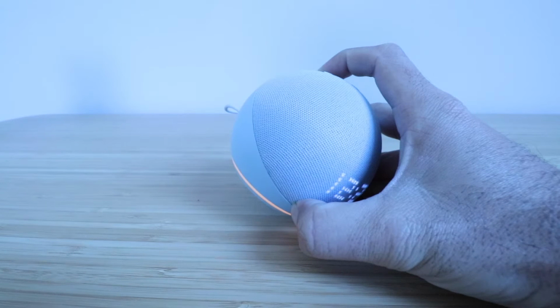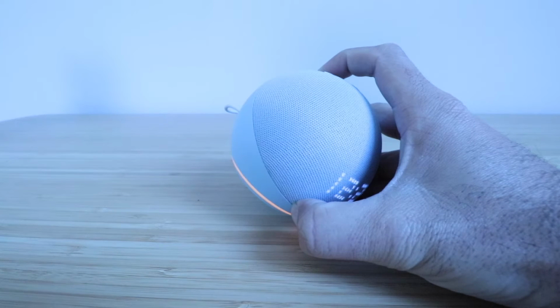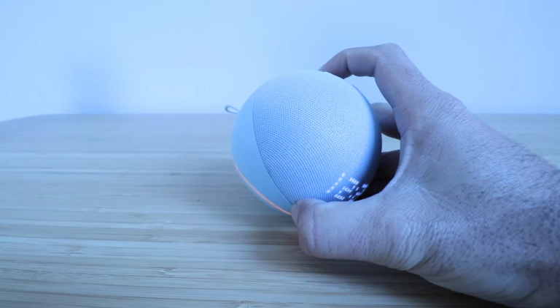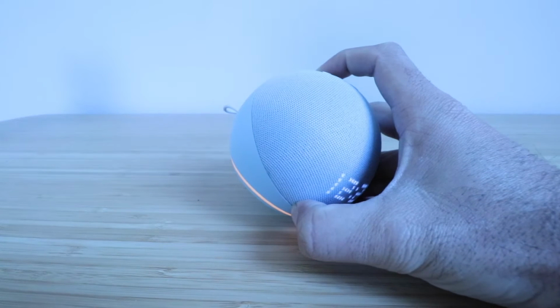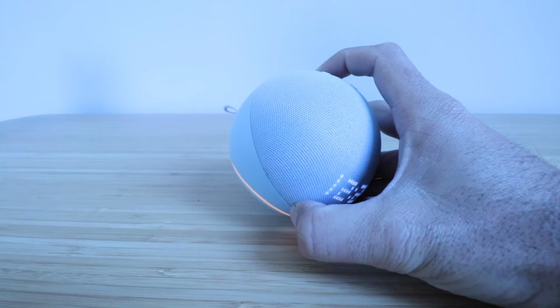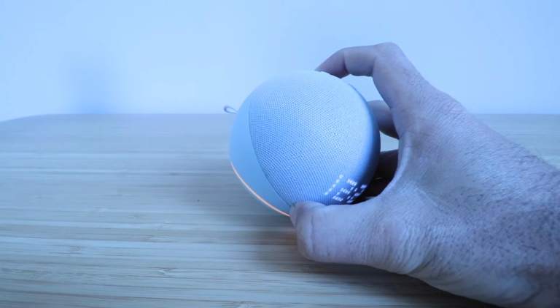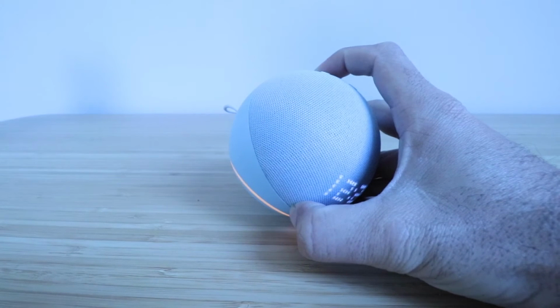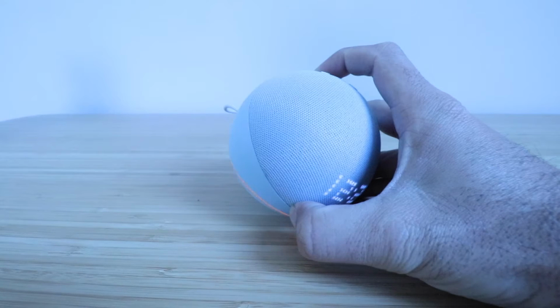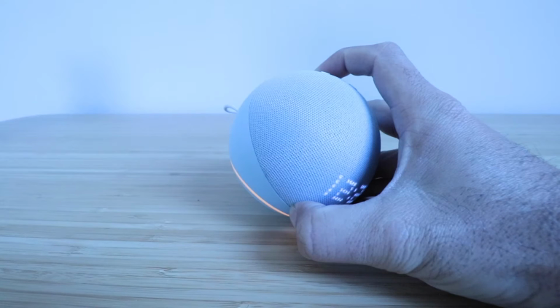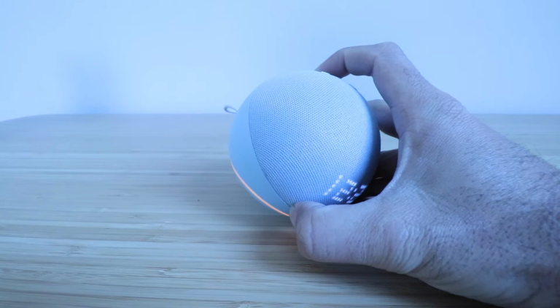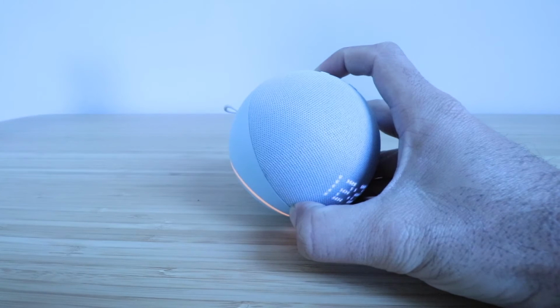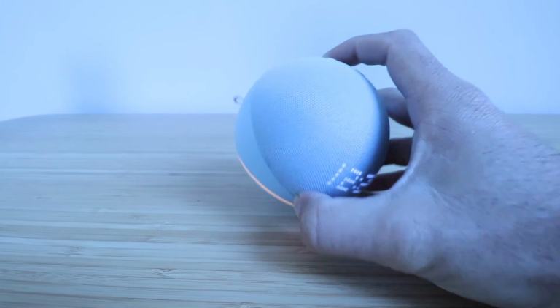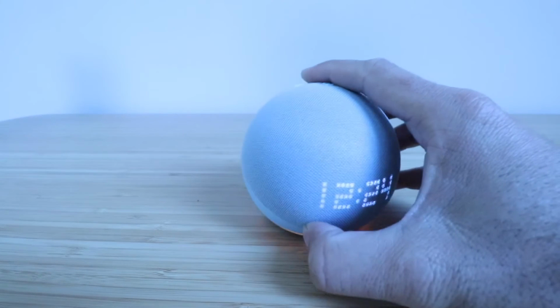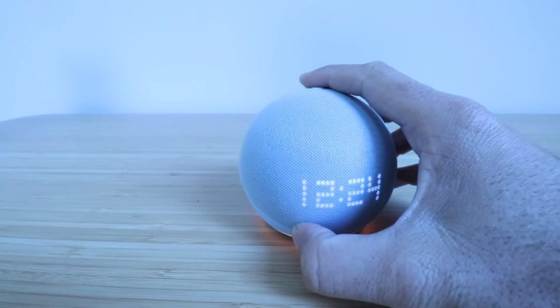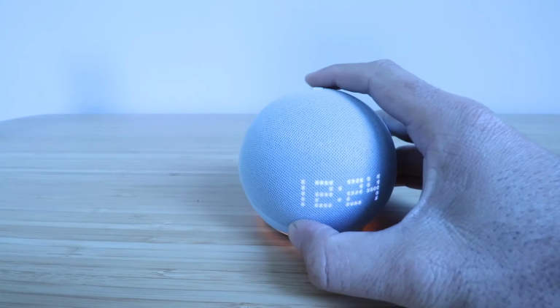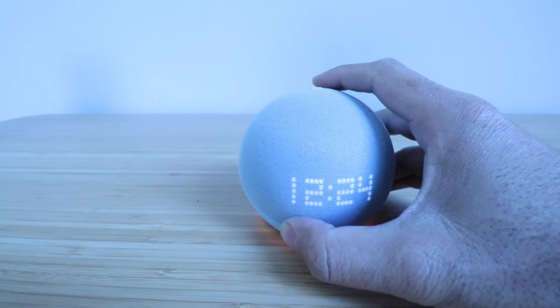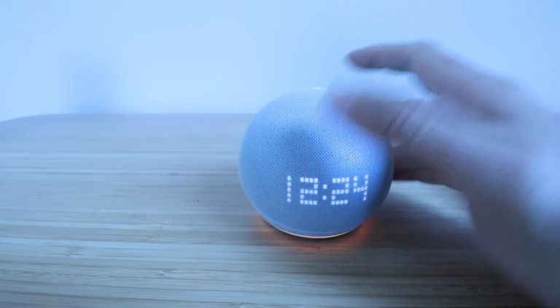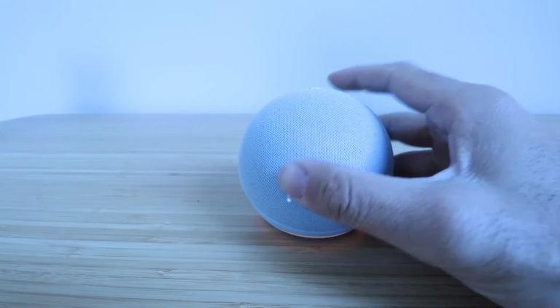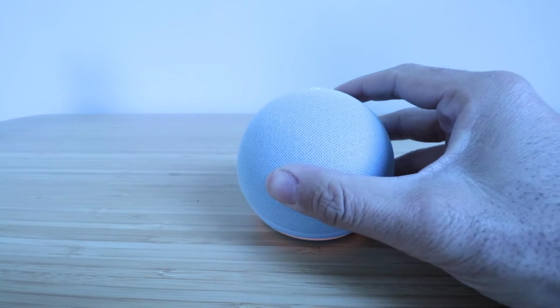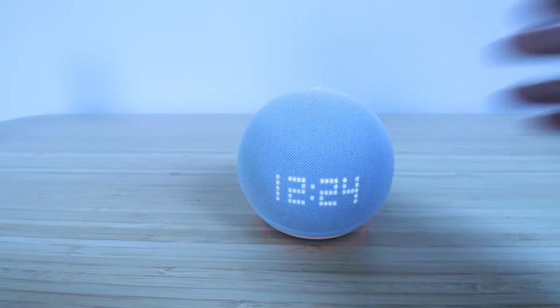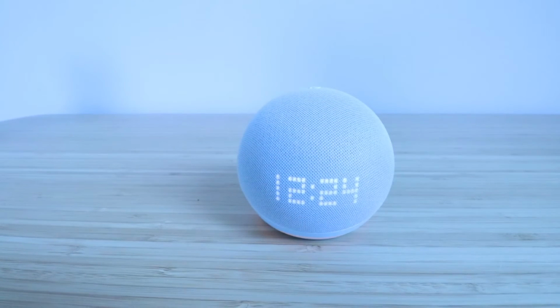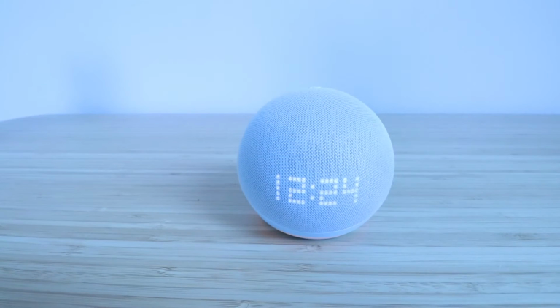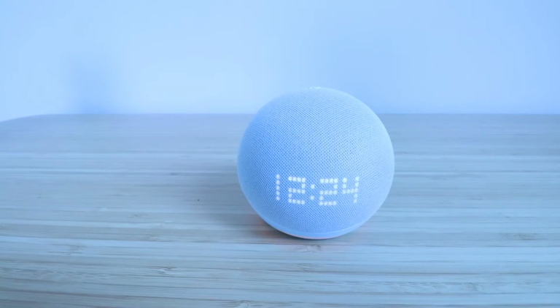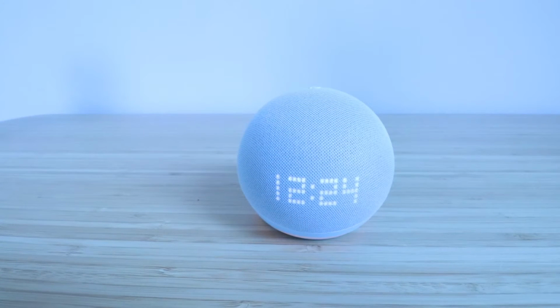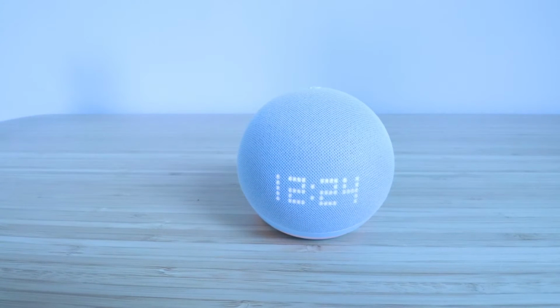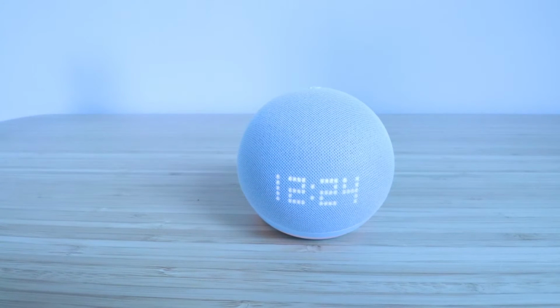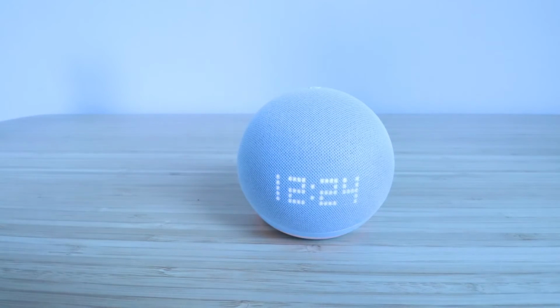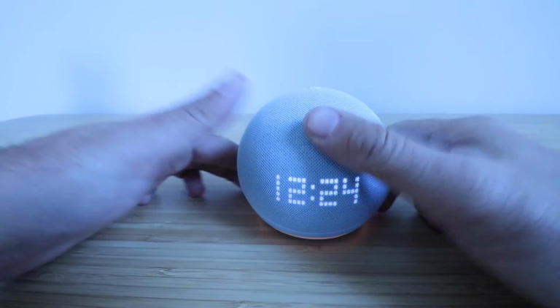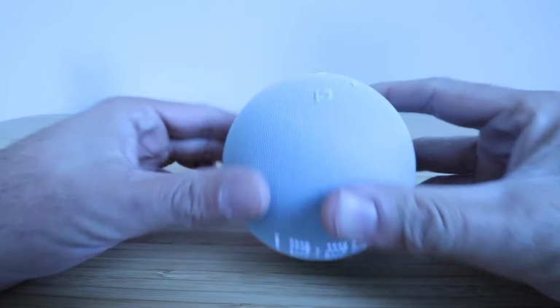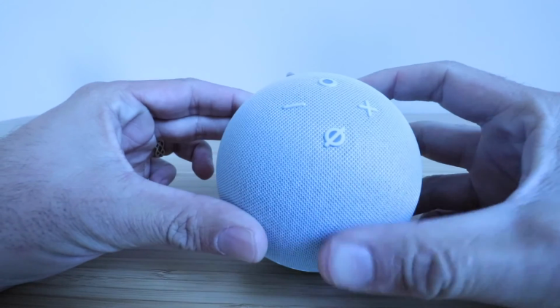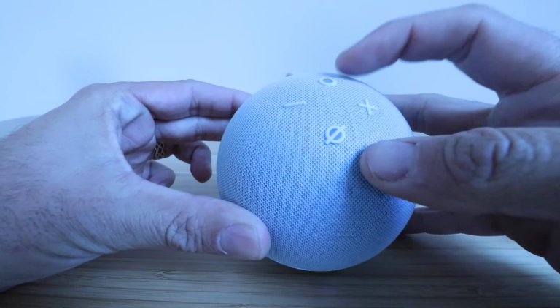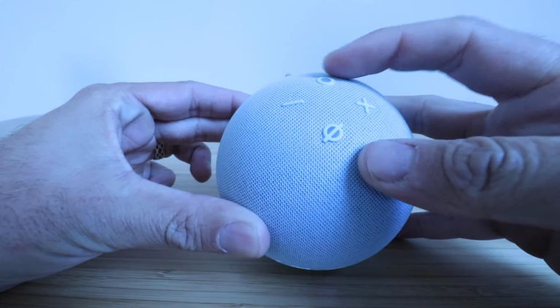Resetting your device. This will take about a minute. I'll let you know when it's done. Now that it says it's resetting the device after it went through the setup mode, you can then release that action button, which is right here on the top.